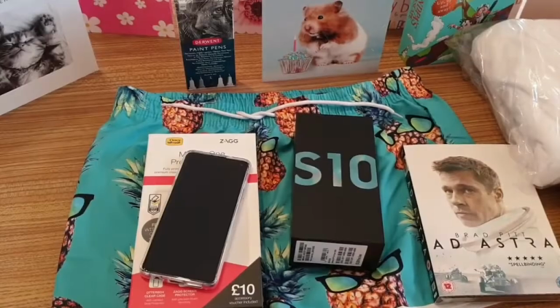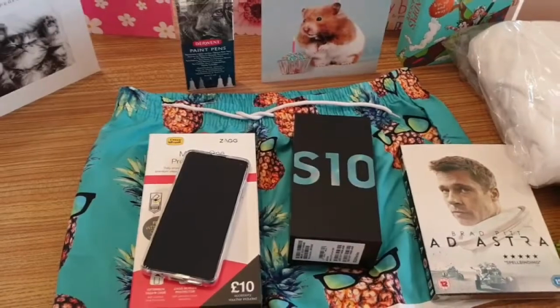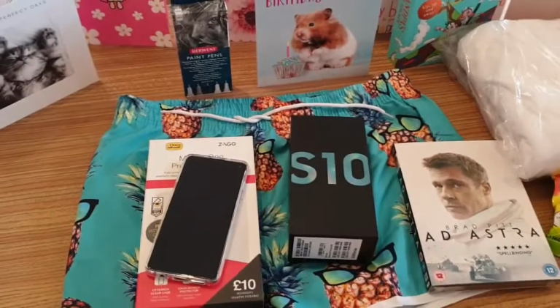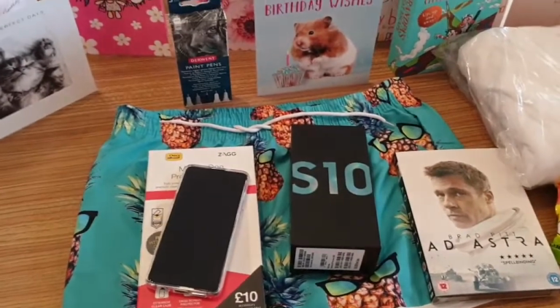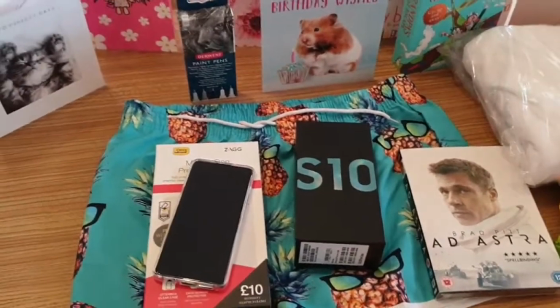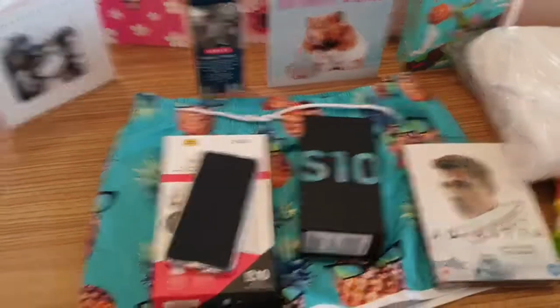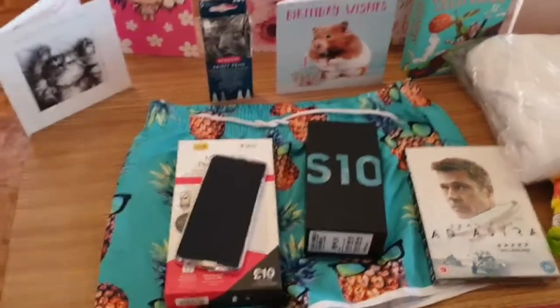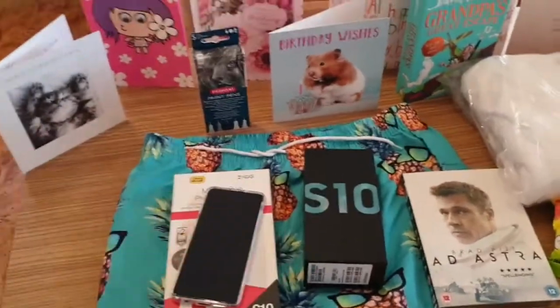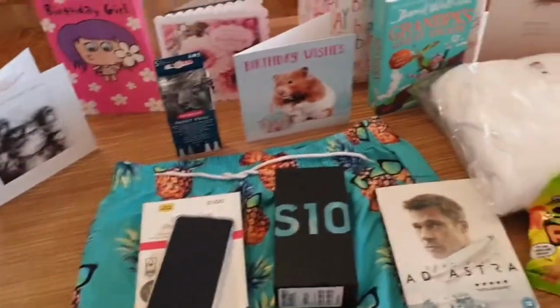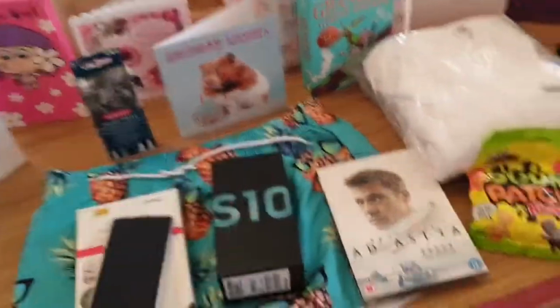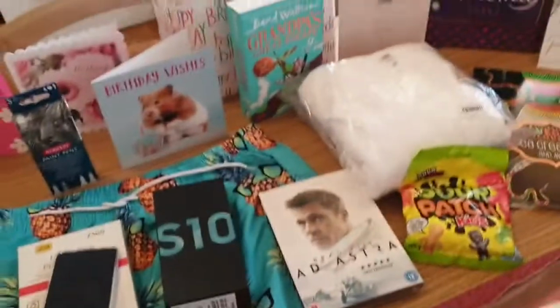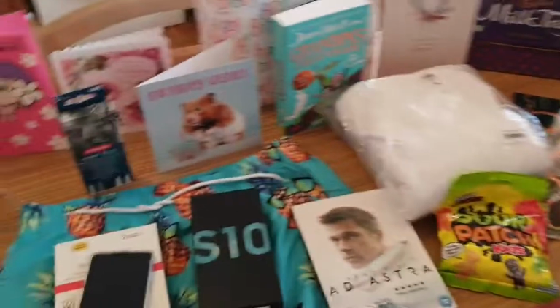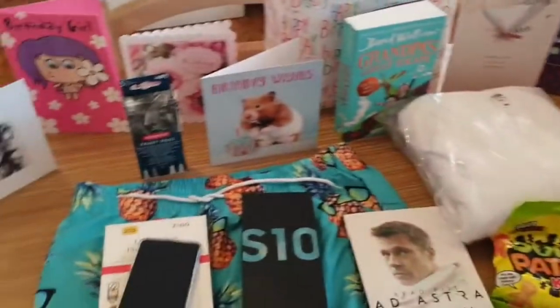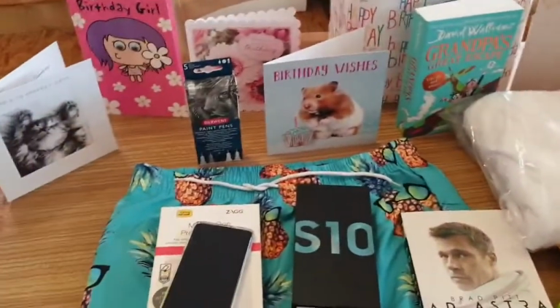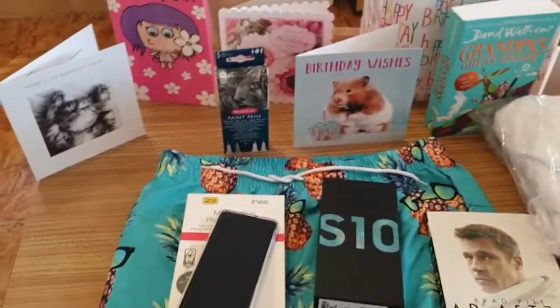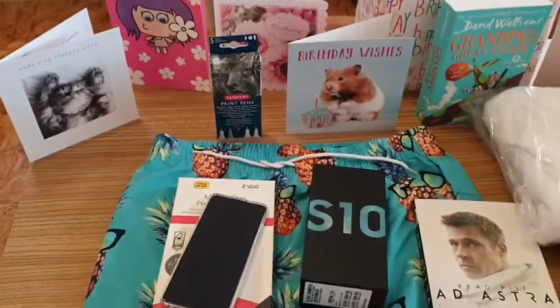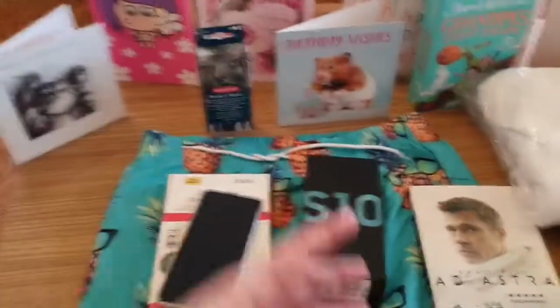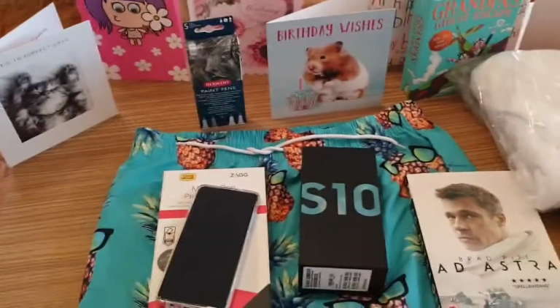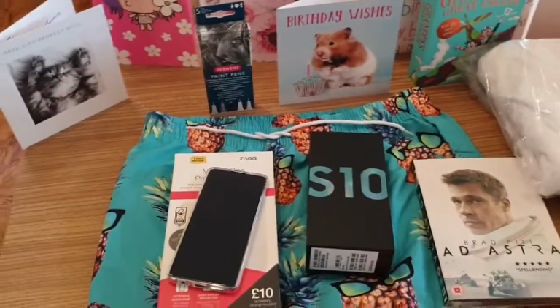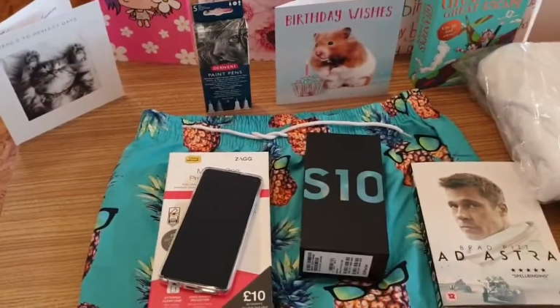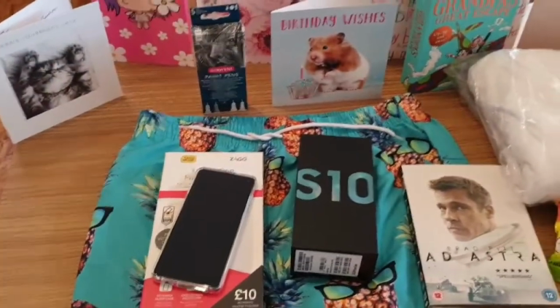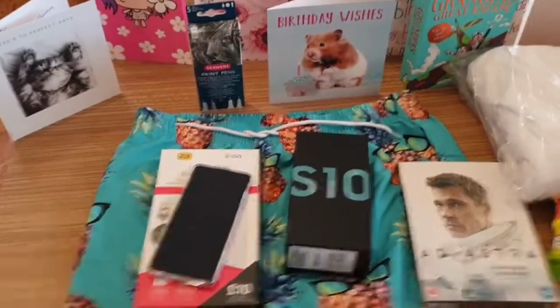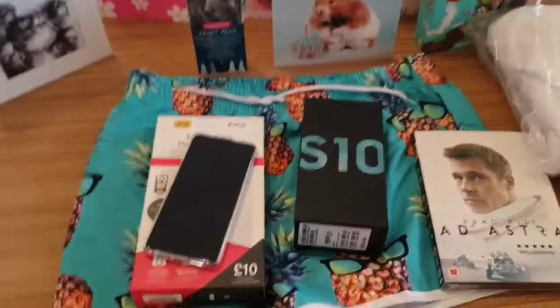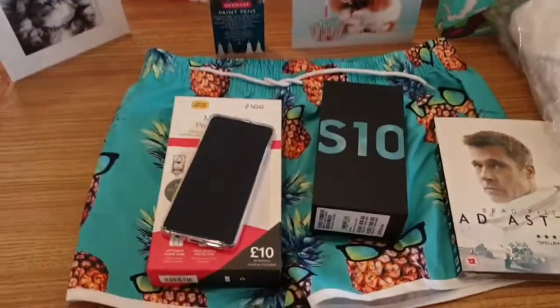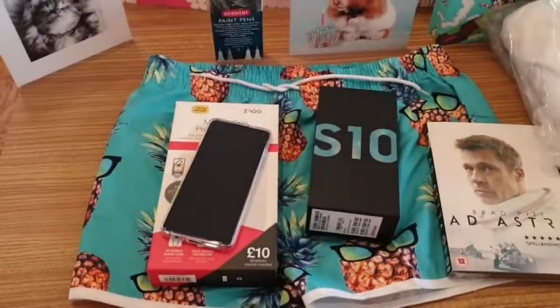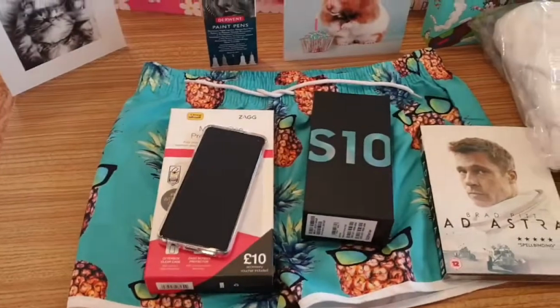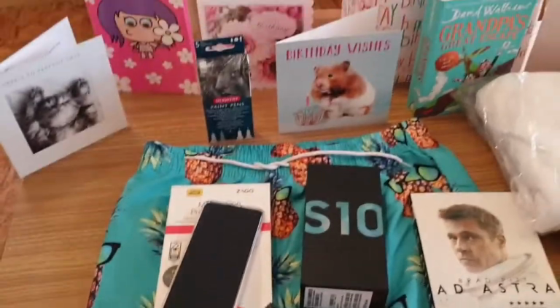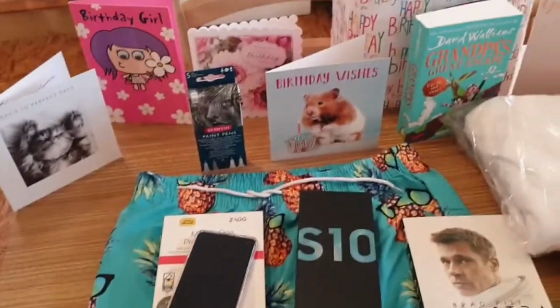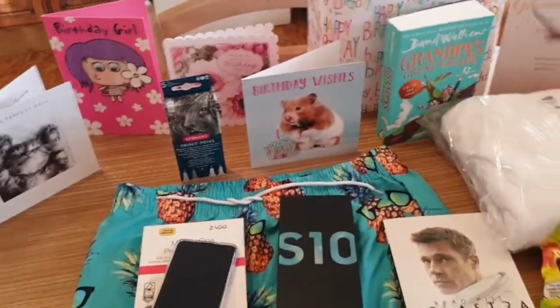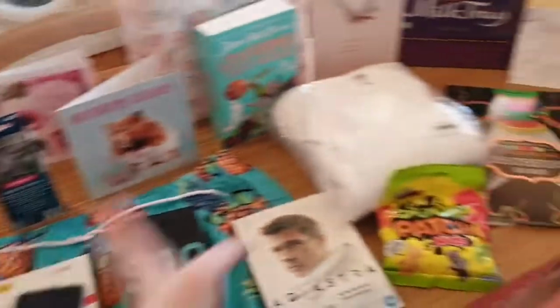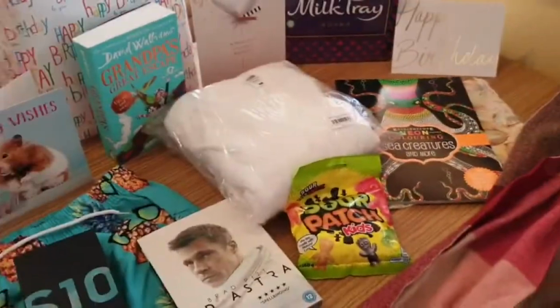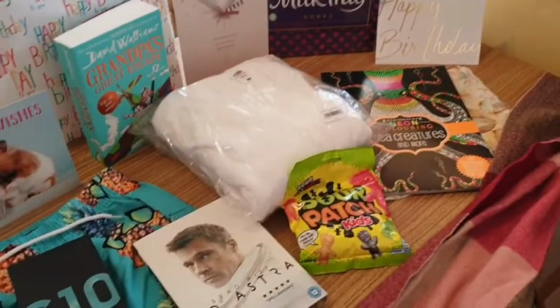Hello YouTube, welcome to Channel Anne at Bella! Today I'm going to be doing my birthday haul. Yes, my birthday is in March 2020, woohoo, because that's my birthday month — so let's check out the goodies that I got this year.